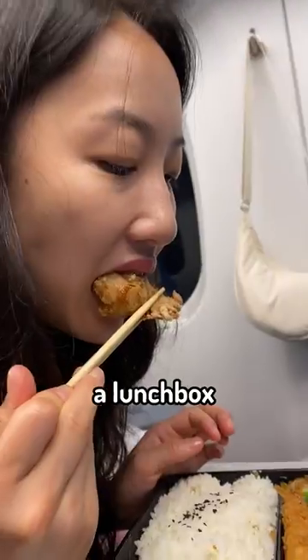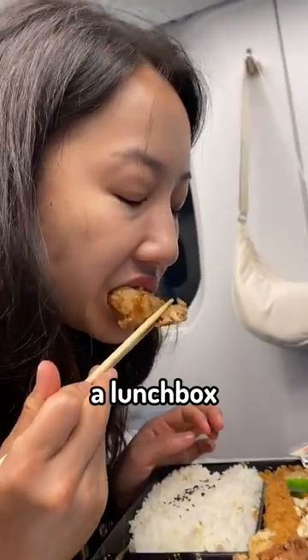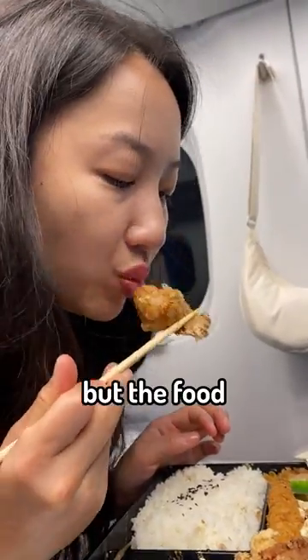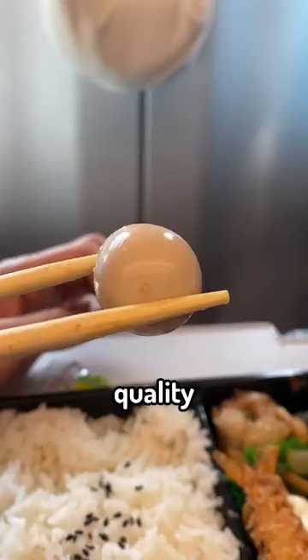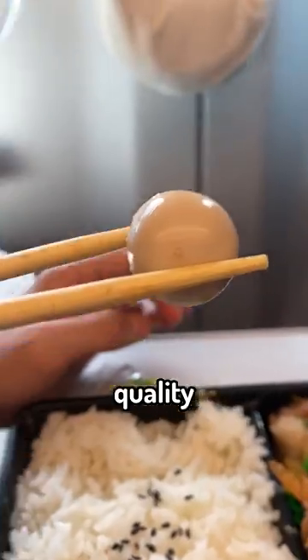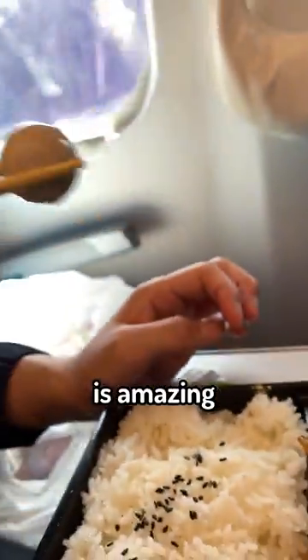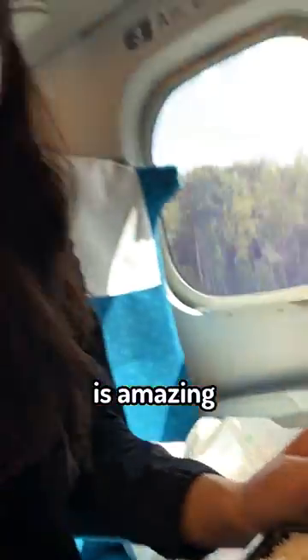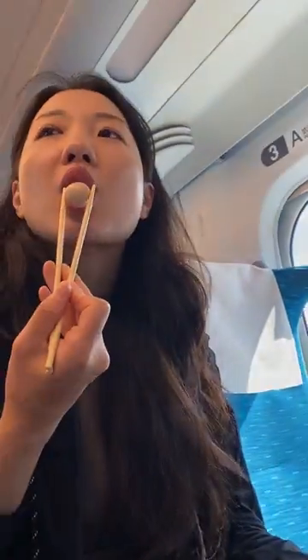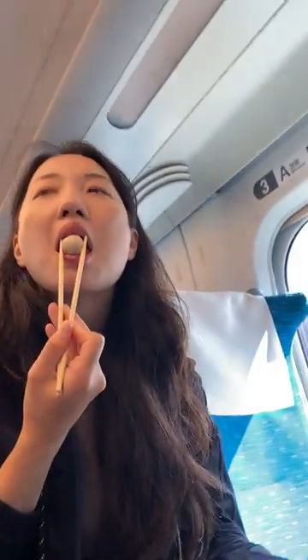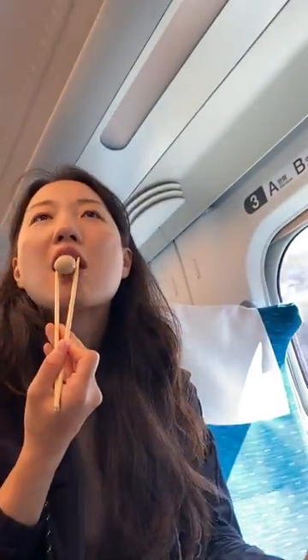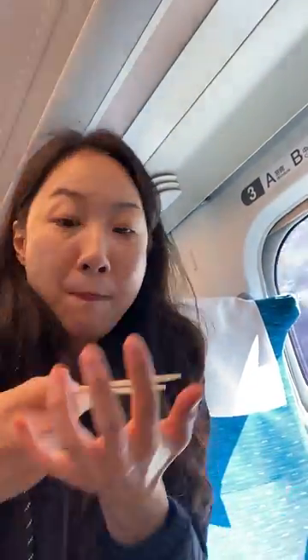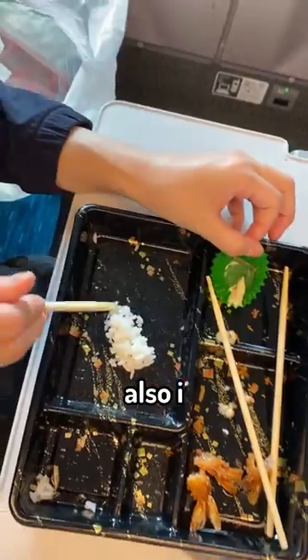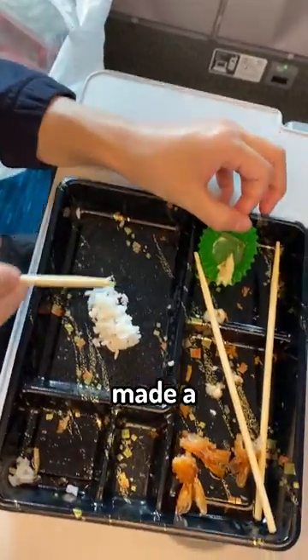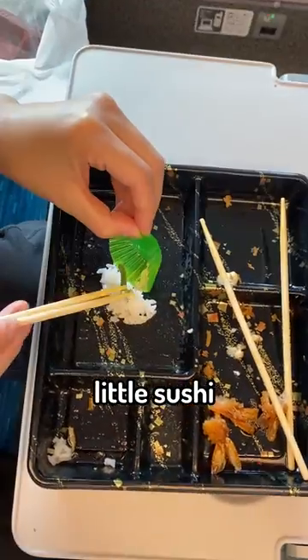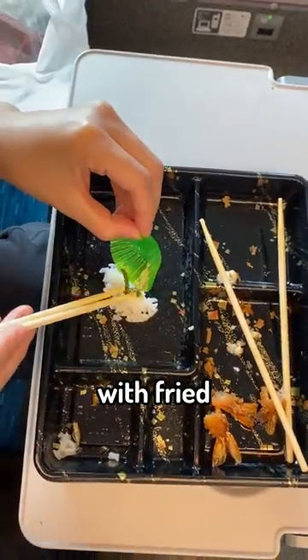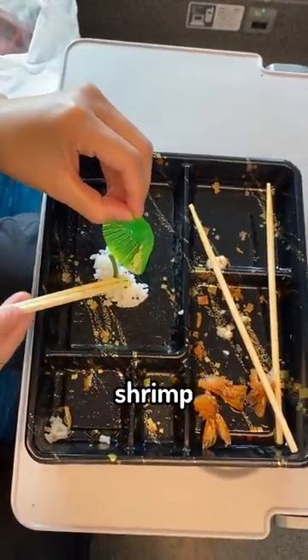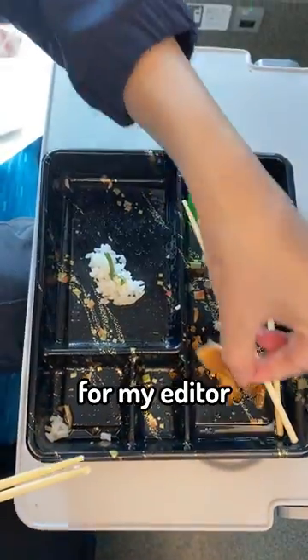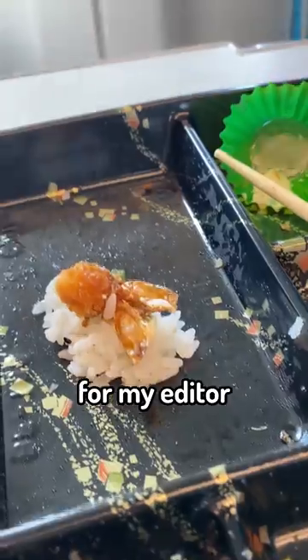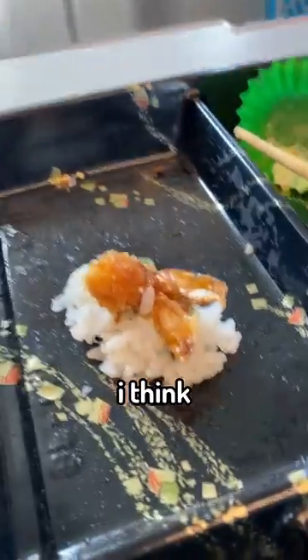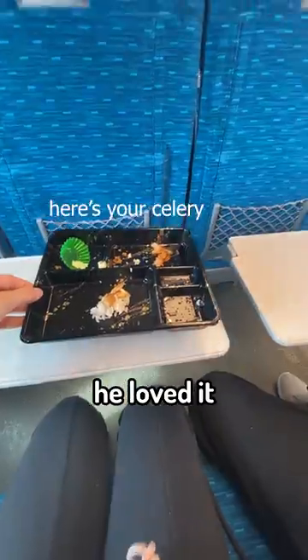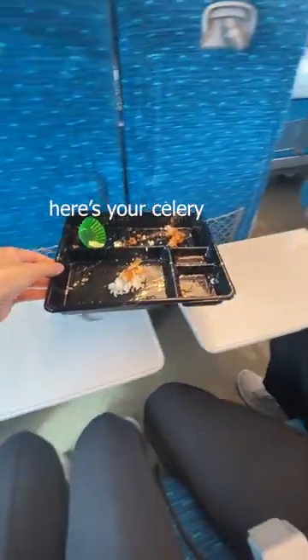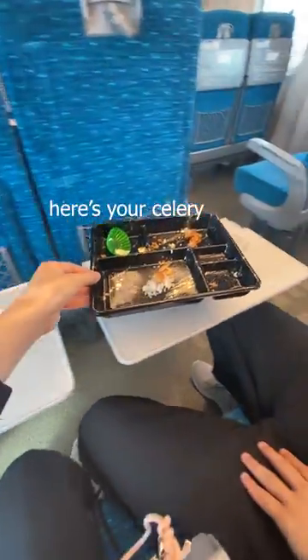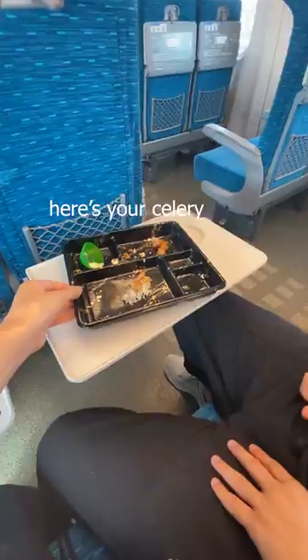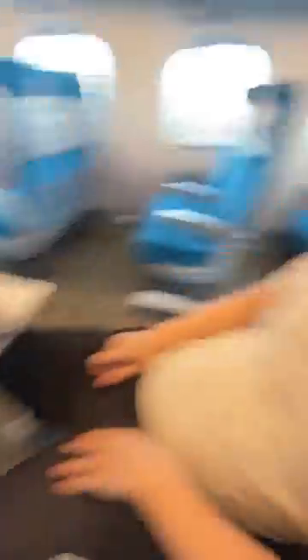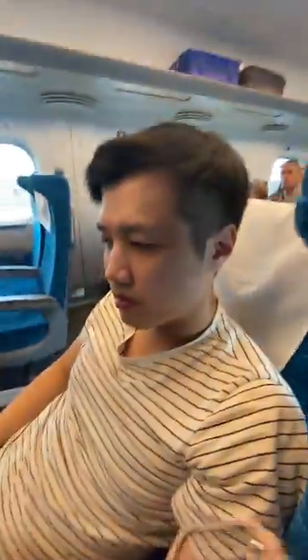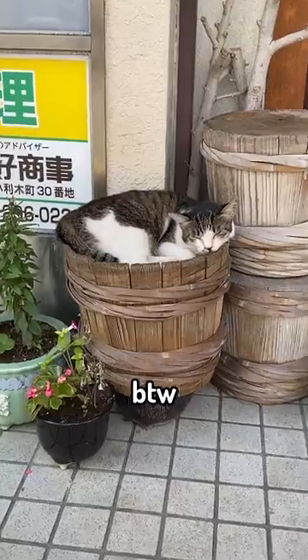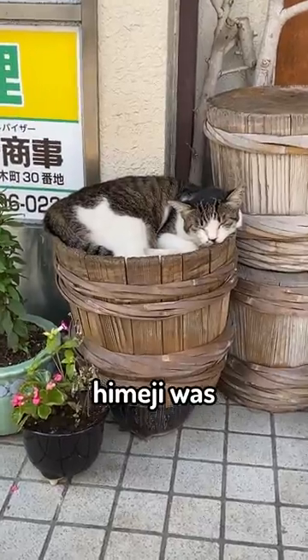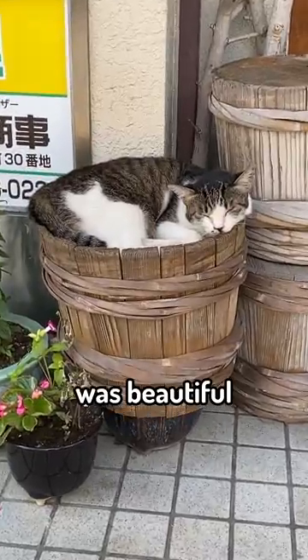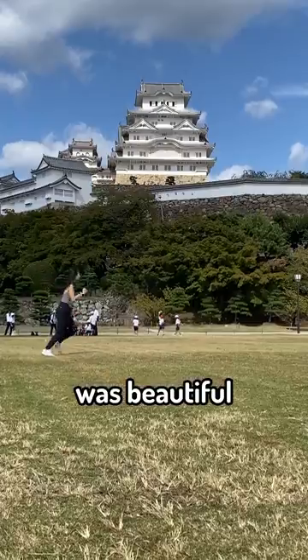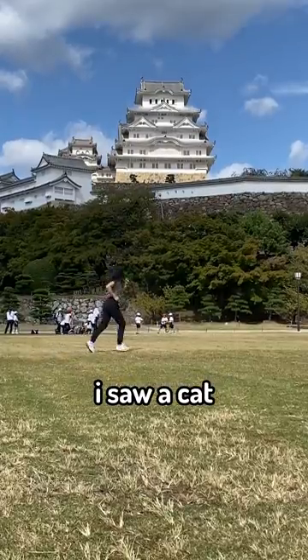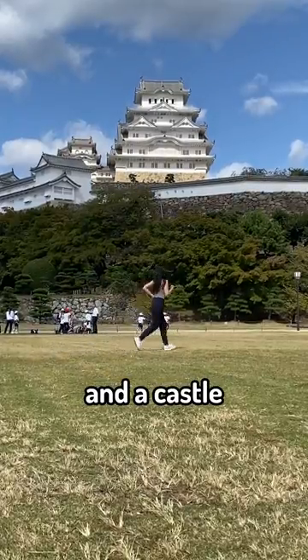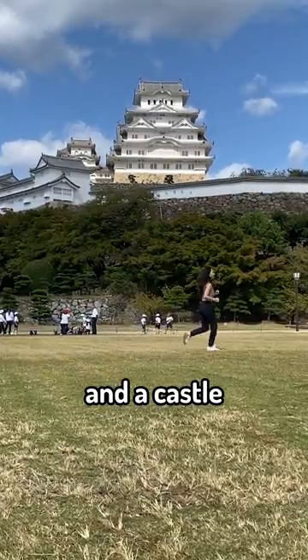It's just a lunchbox, but the food quality is amazing. Also, I made a little sushi with fried shrimp for my editor — I think it loved it. By the way, Himeji was beautiful. I saw a cat in a castle.